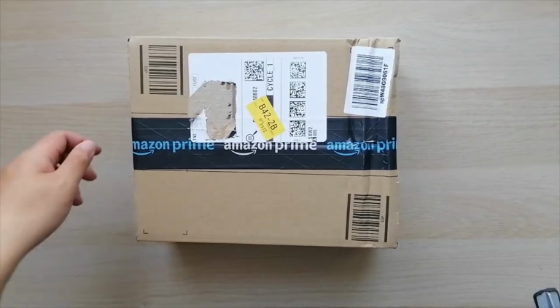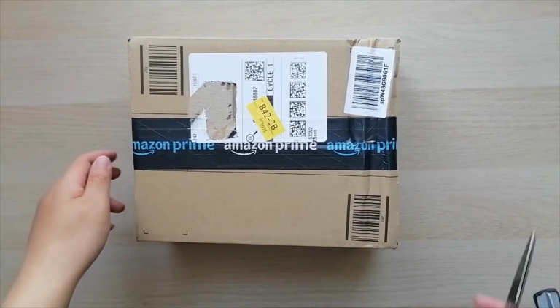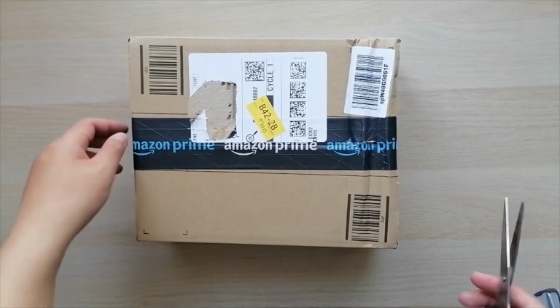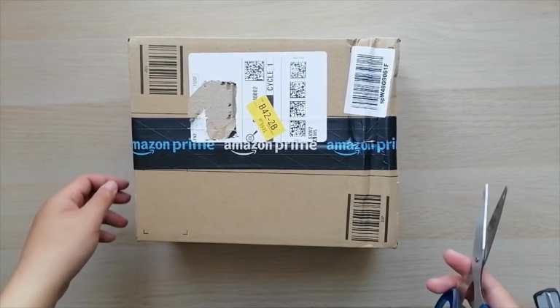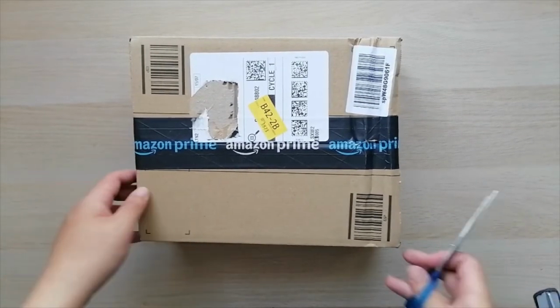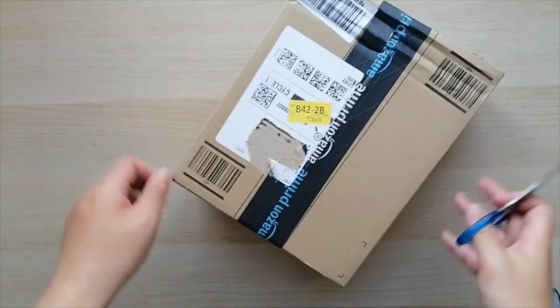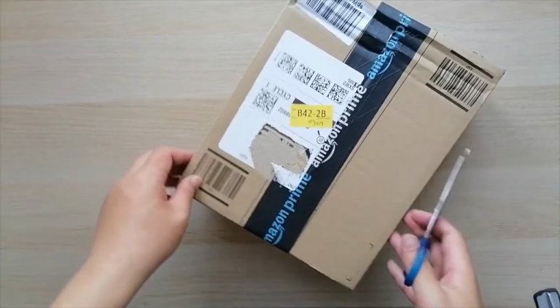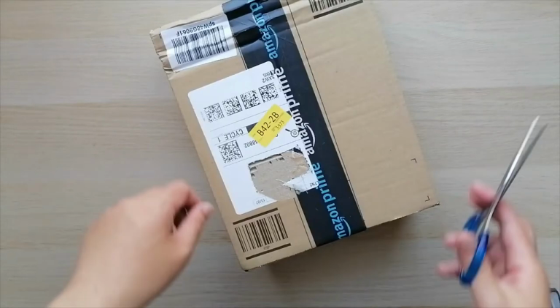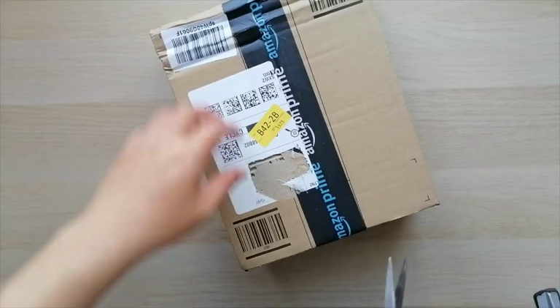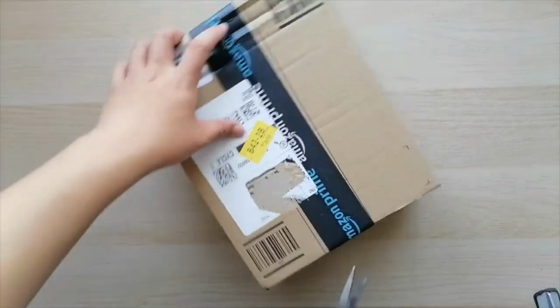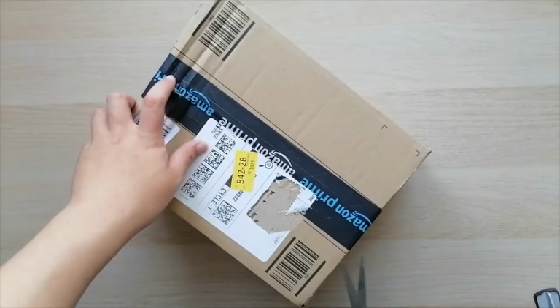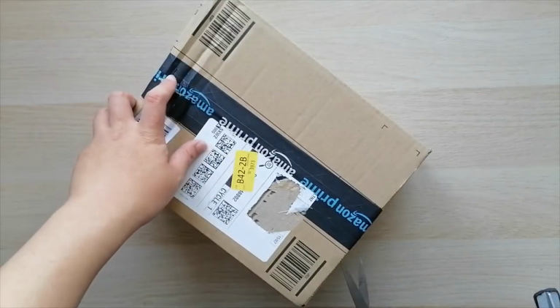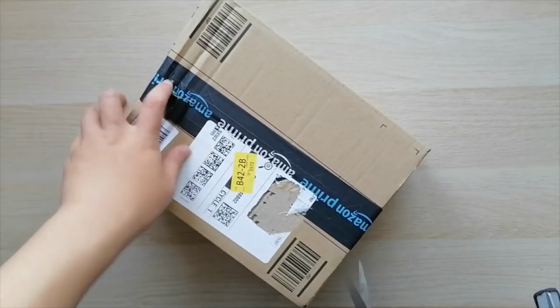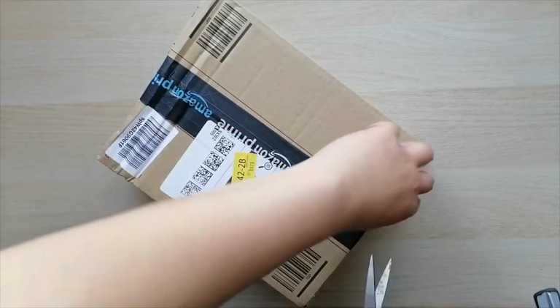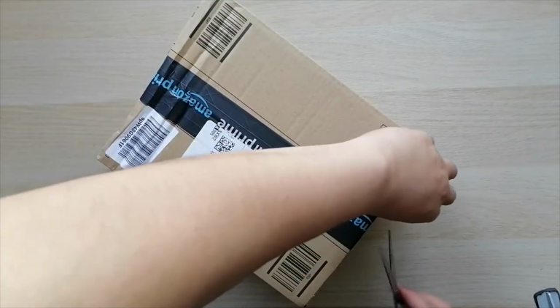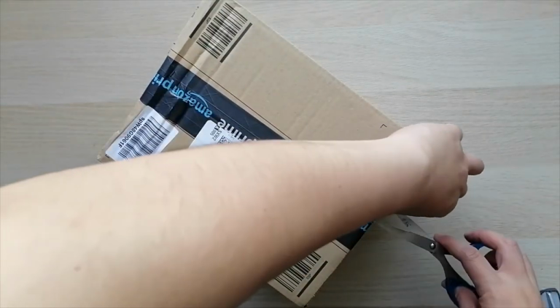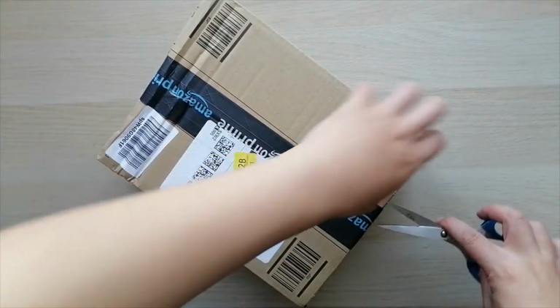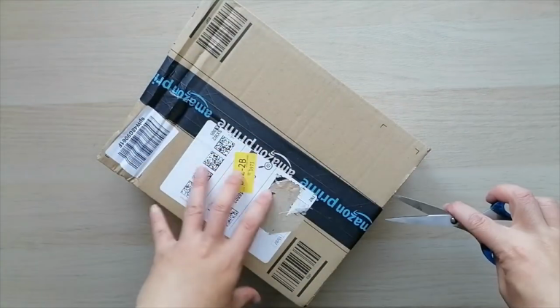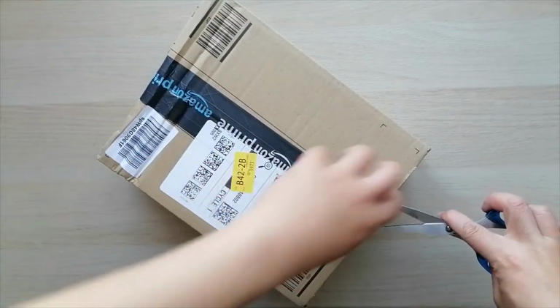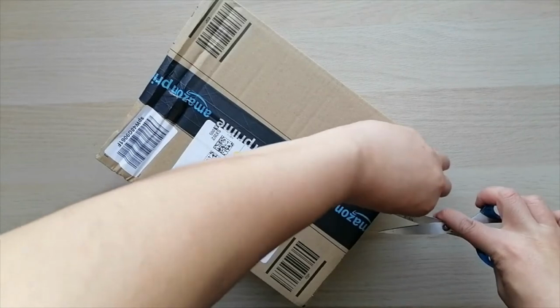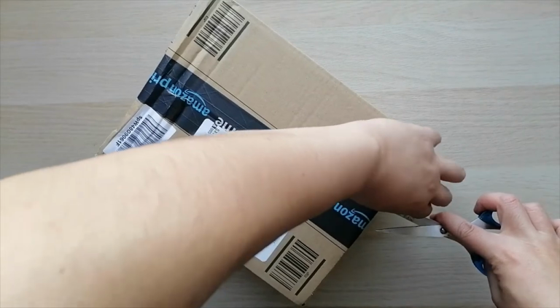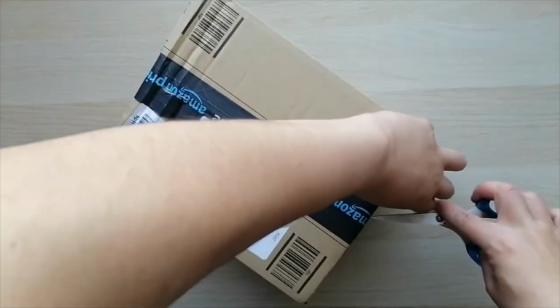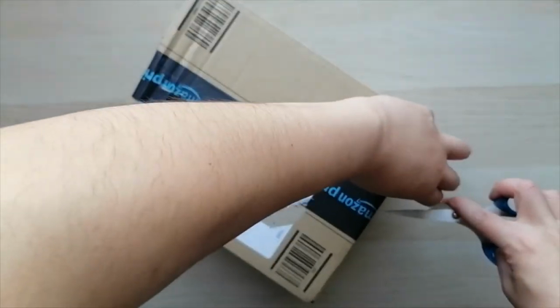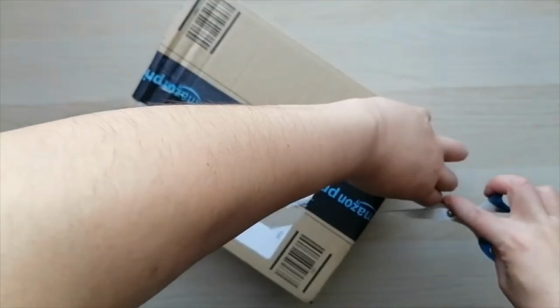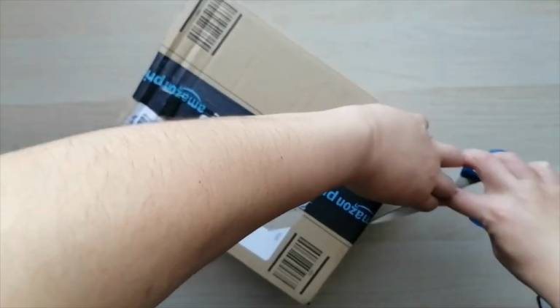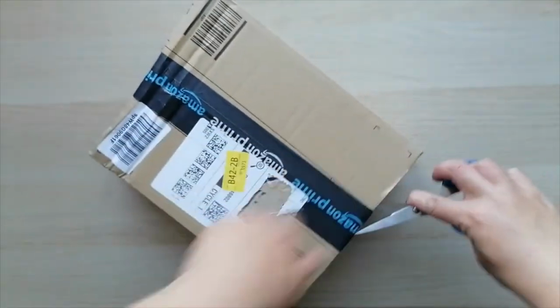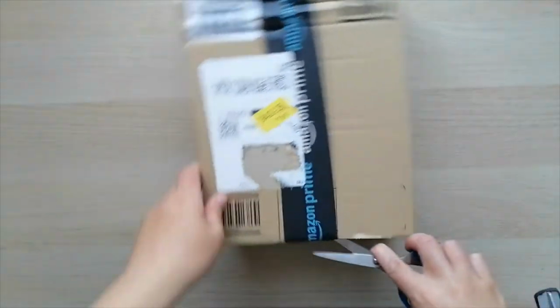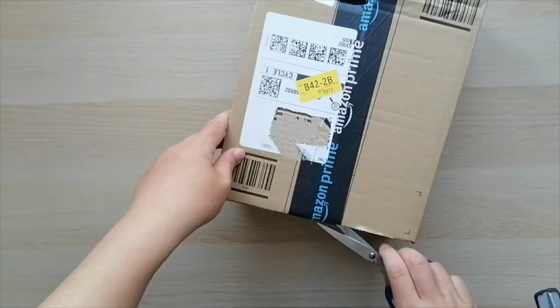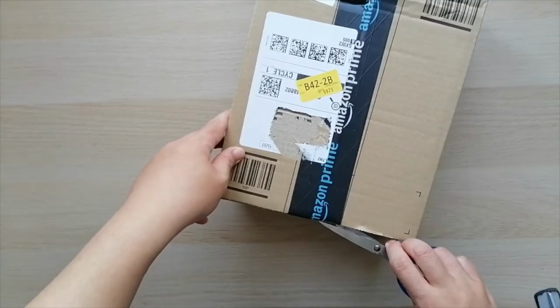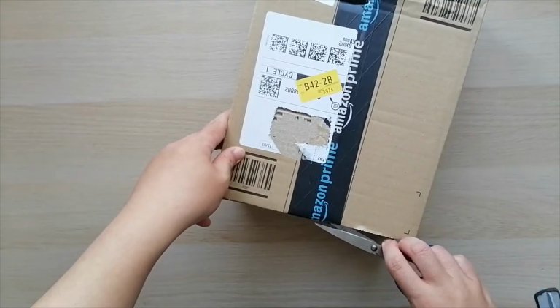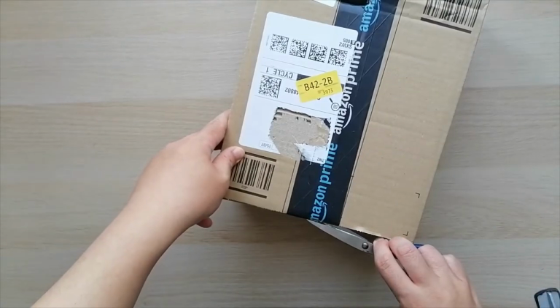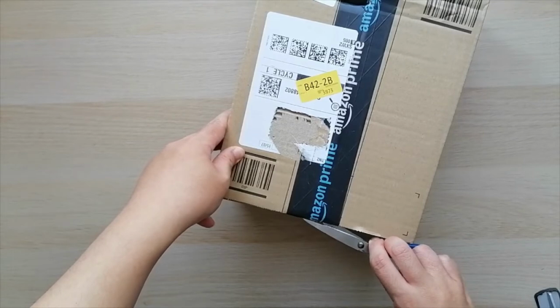Hi everyone, this is Hyo Wa here. Today I'm going to be unboxing what I hope — I've just received this post, I haven't opened it yet — so I hope it's going to be a Samsung Tab S6 Lite.